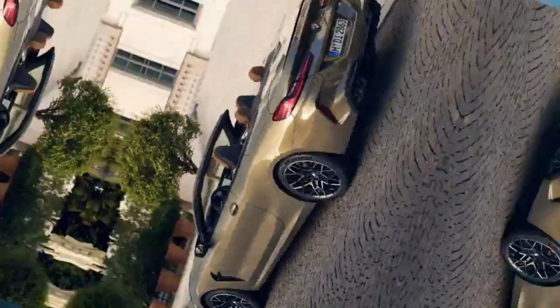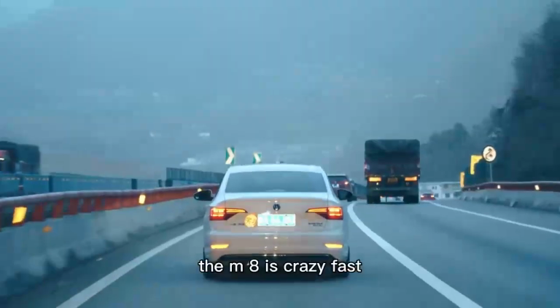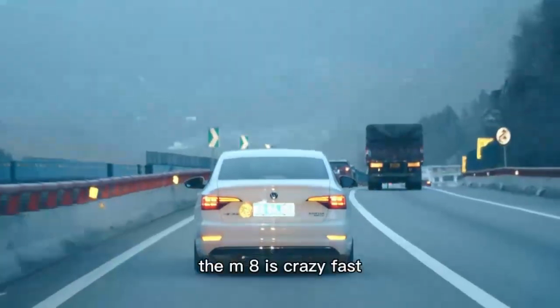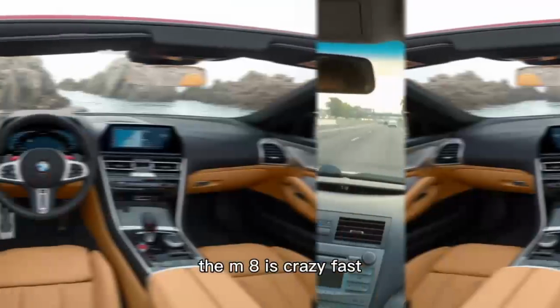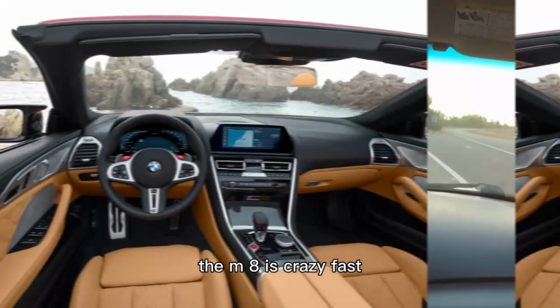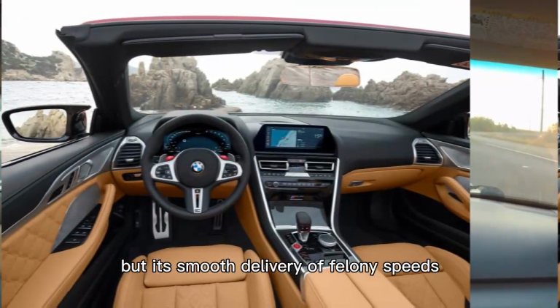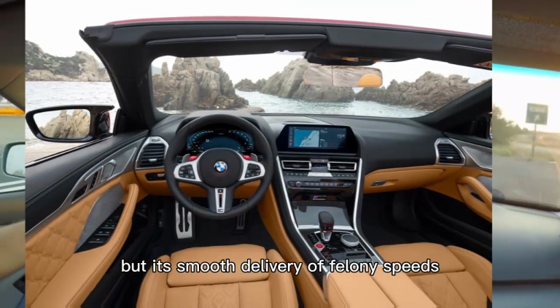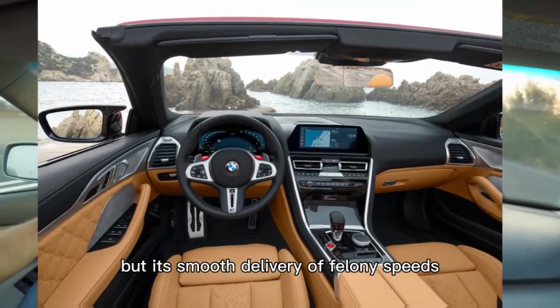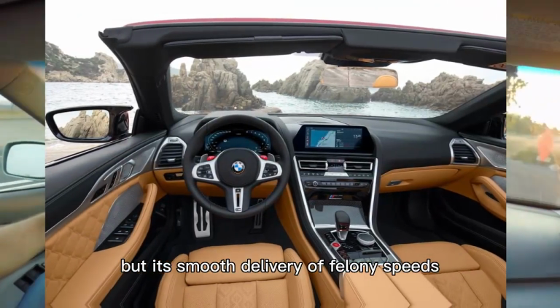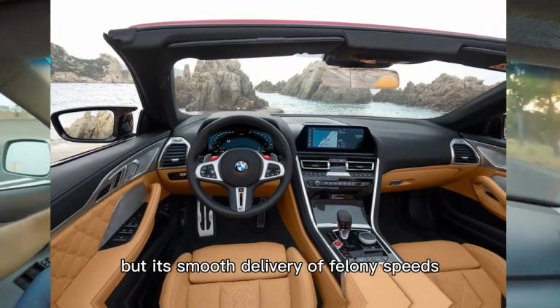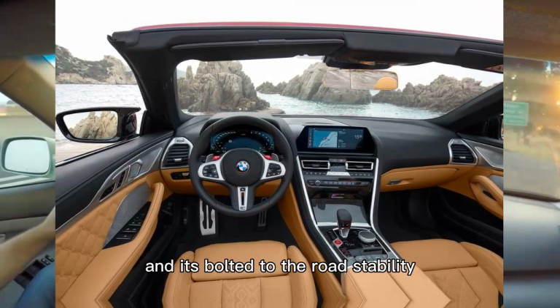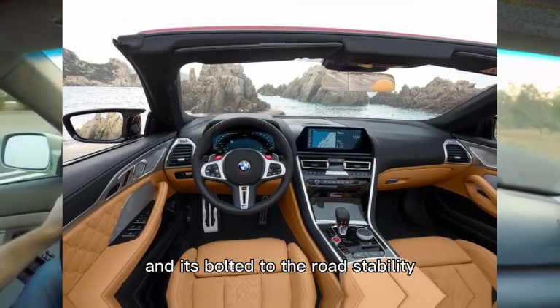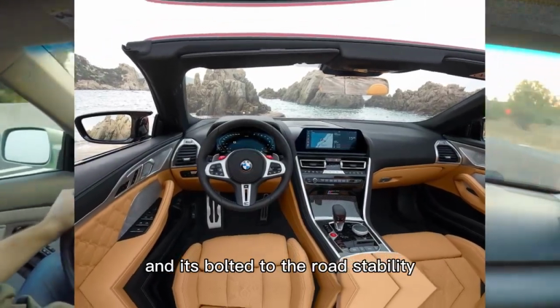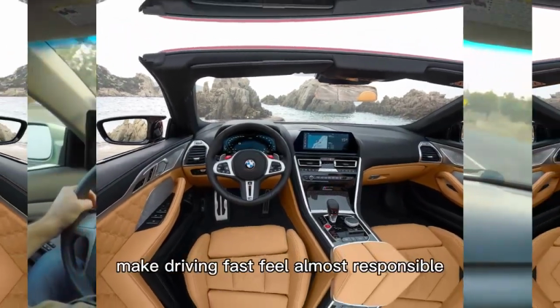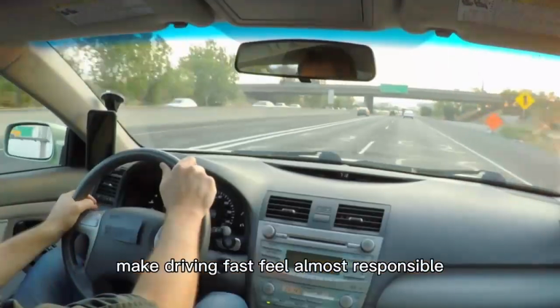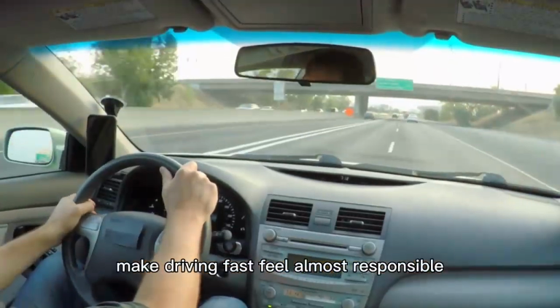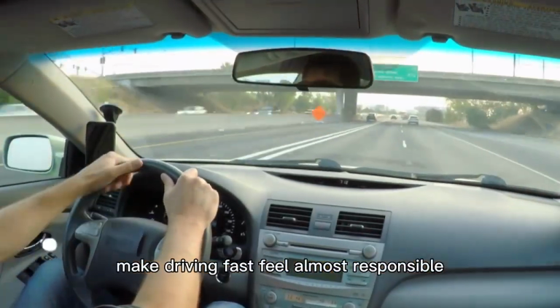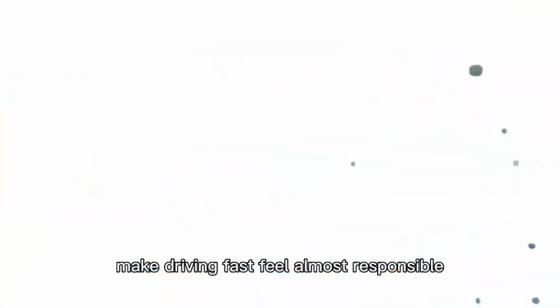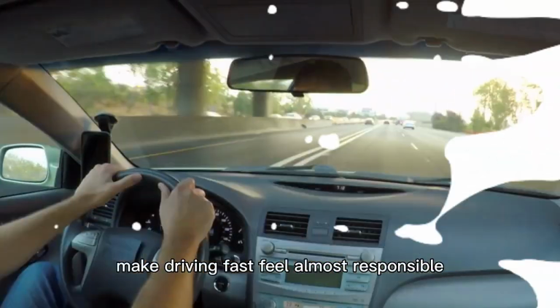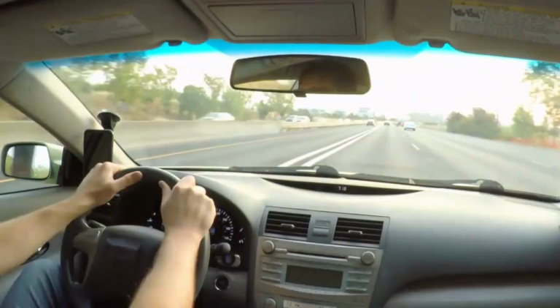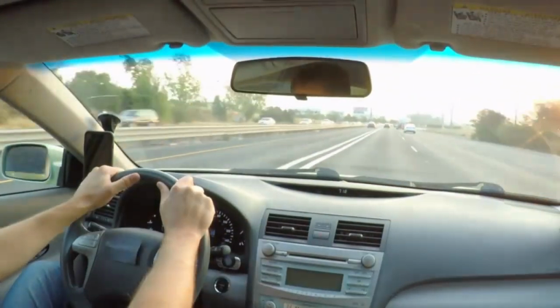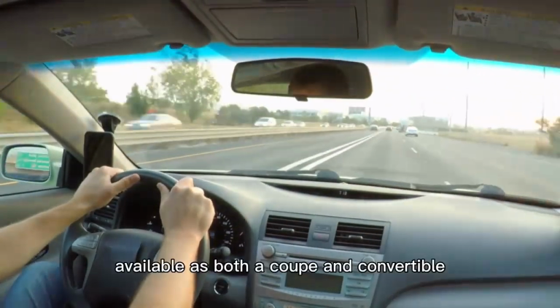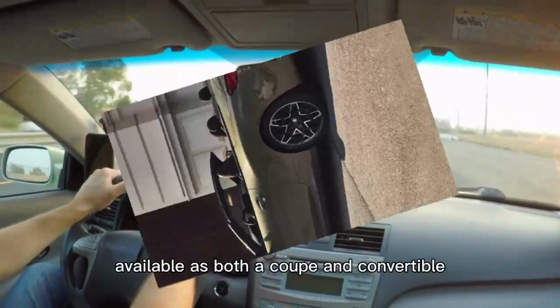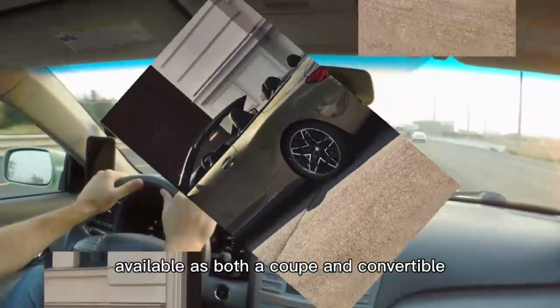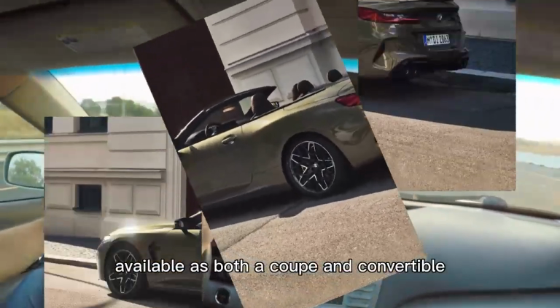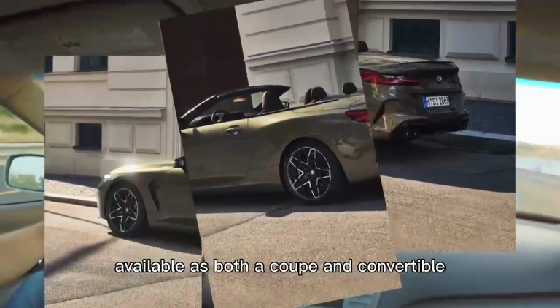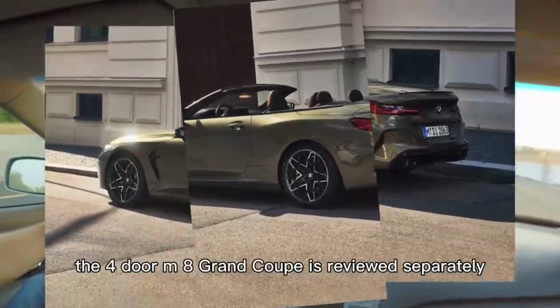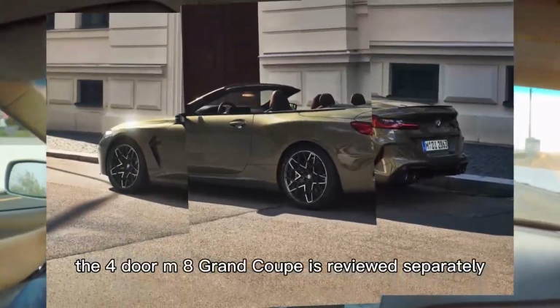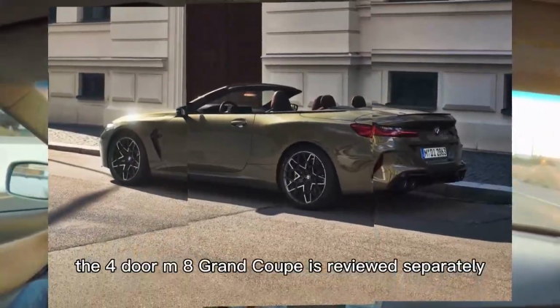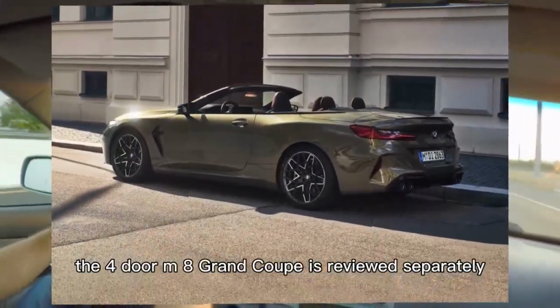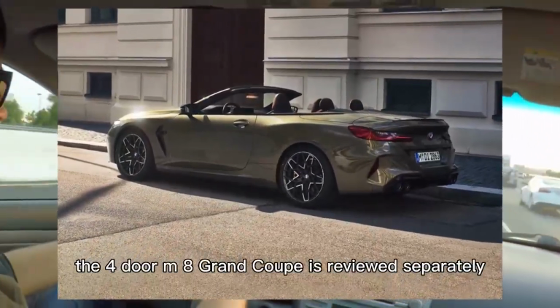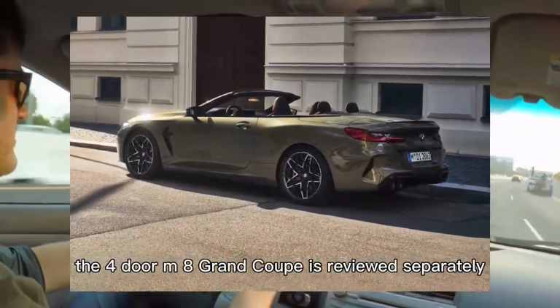The M8 is crazy fast, but its smooth delivery of felony speeds and its bolted-to-the-road stability make driving fast feel almost responsible. Available as both a coupe and convertible, the four-door M8 Grand Coupe is reviewed separately.